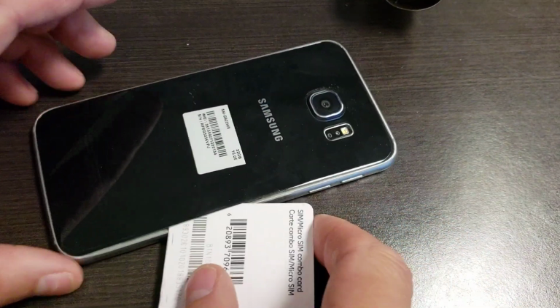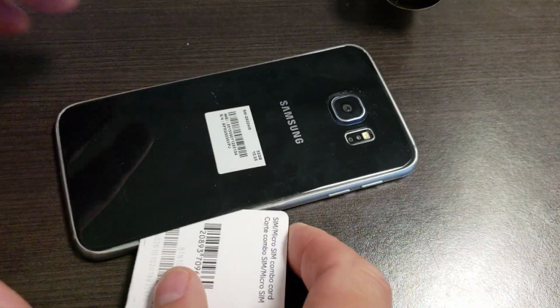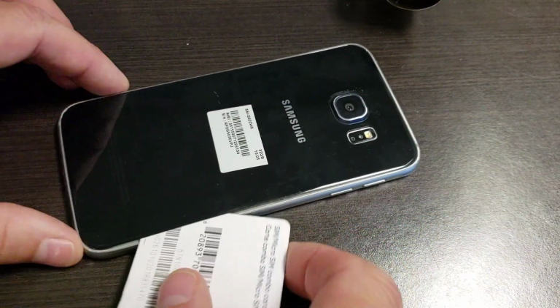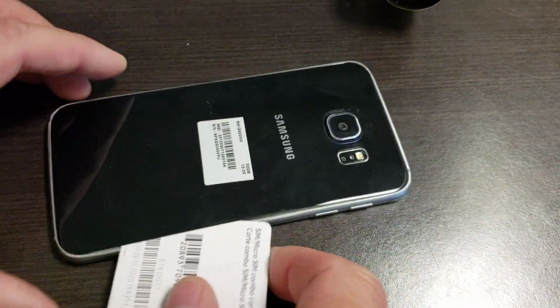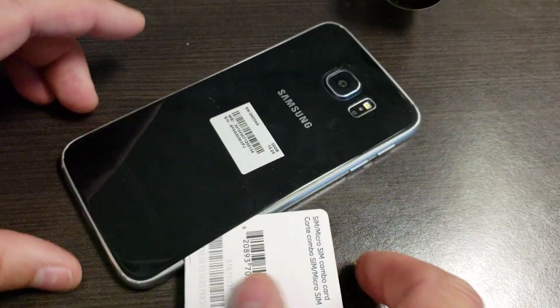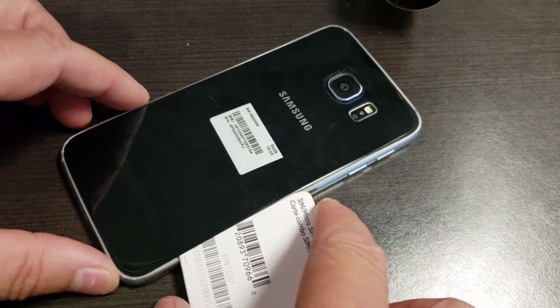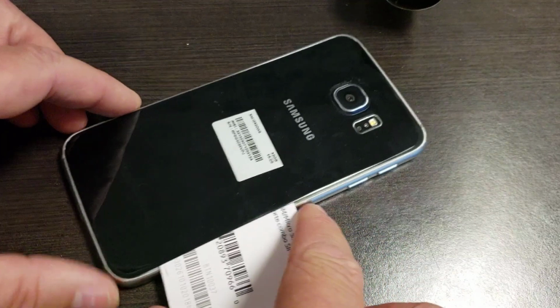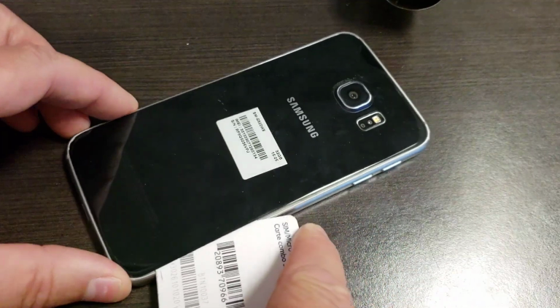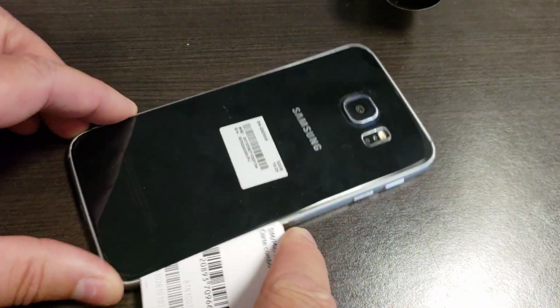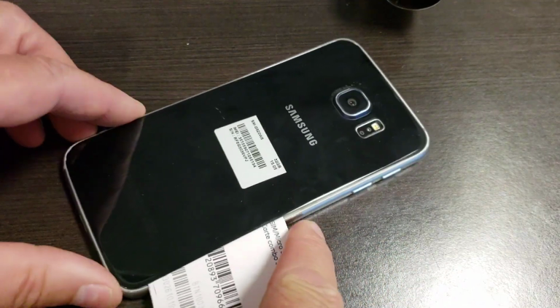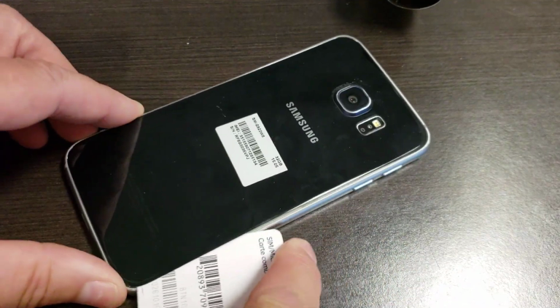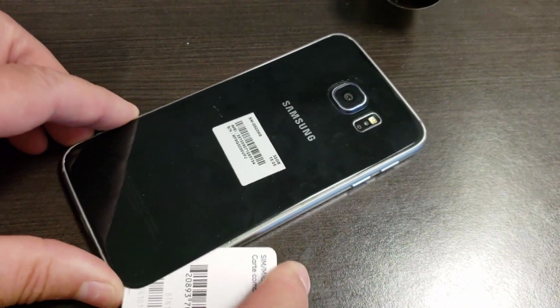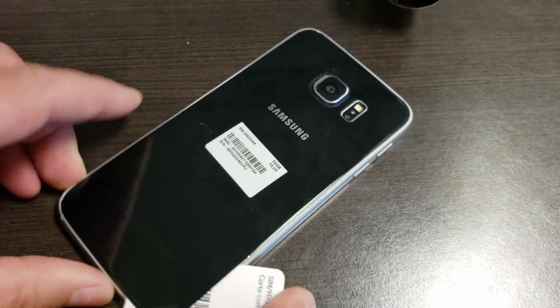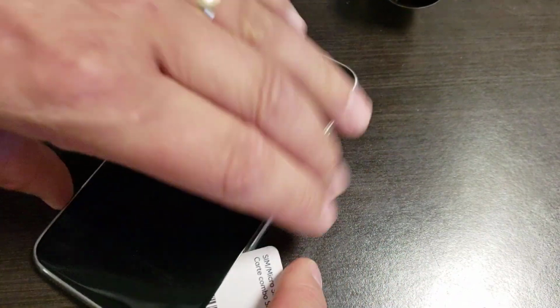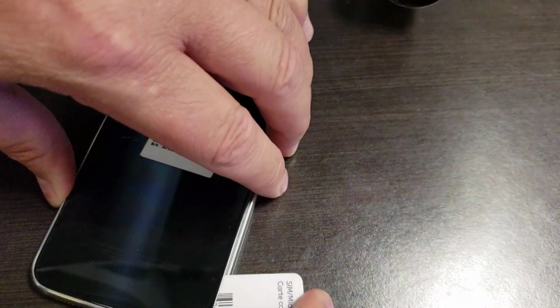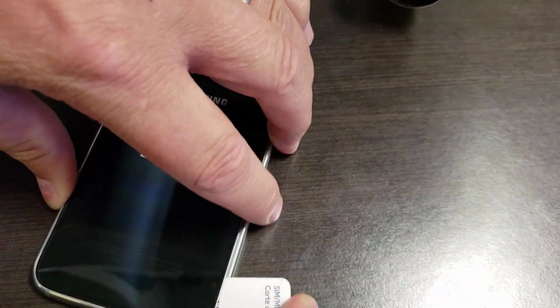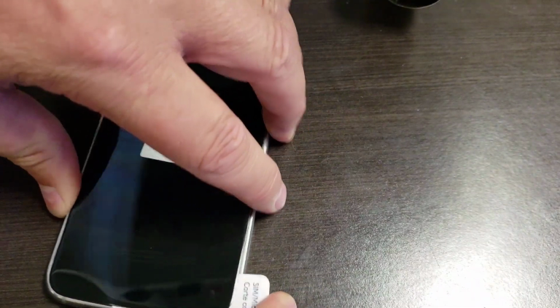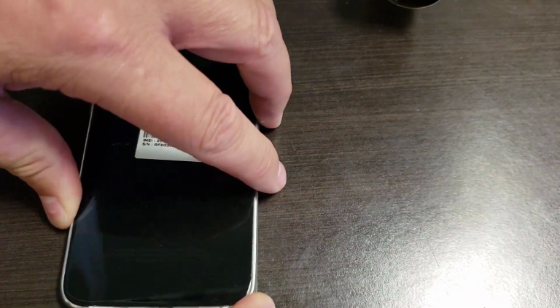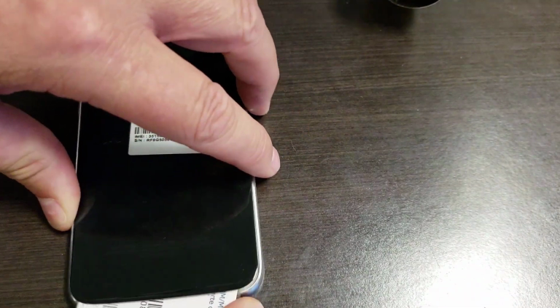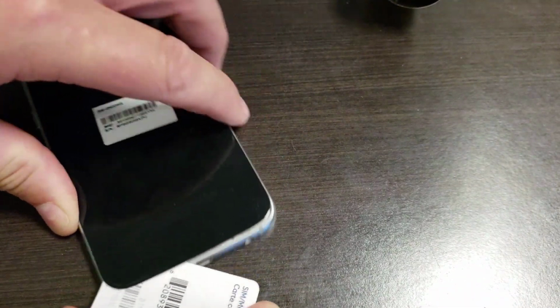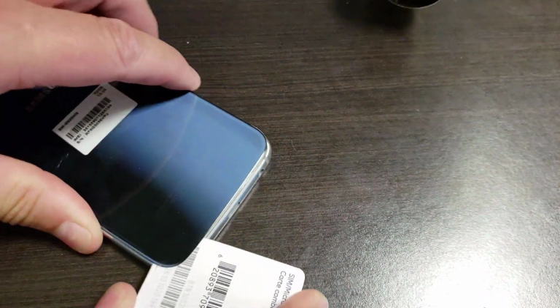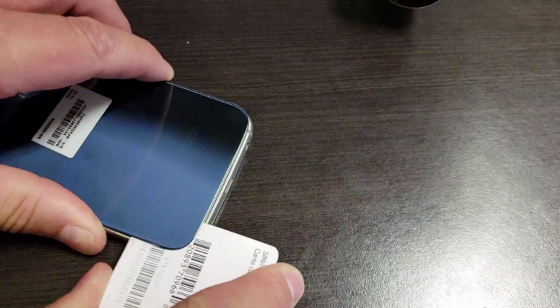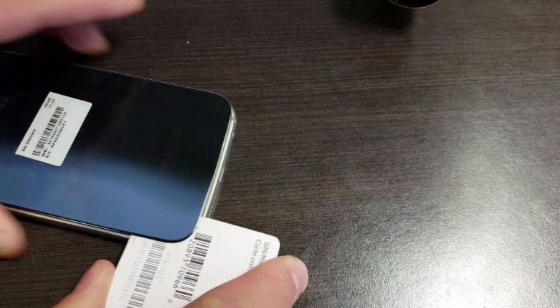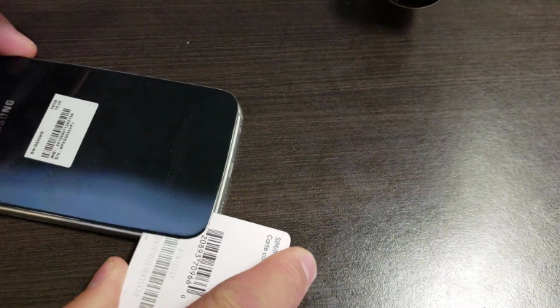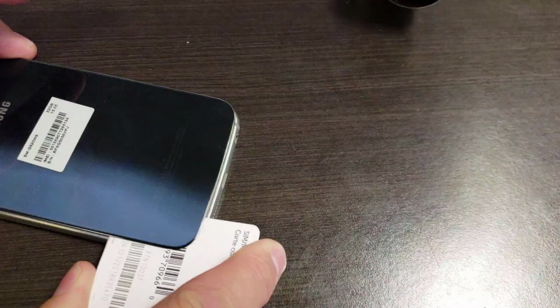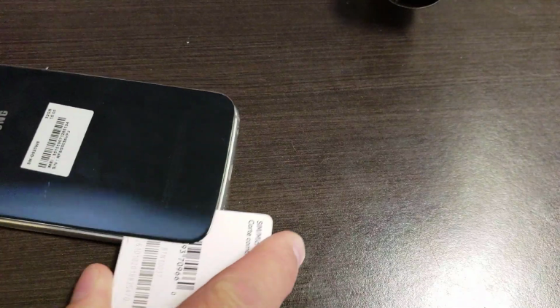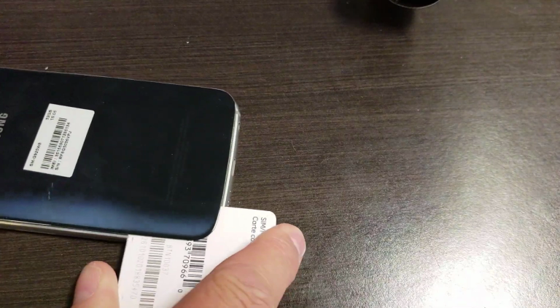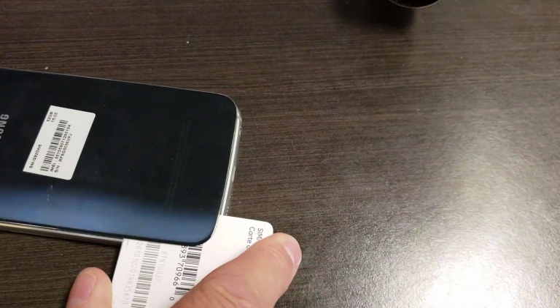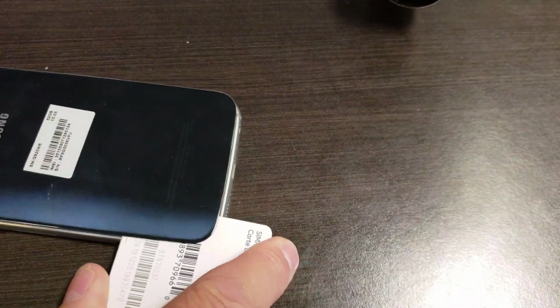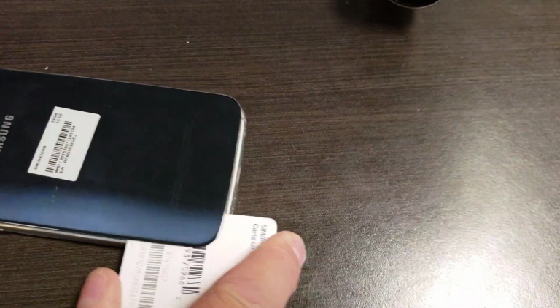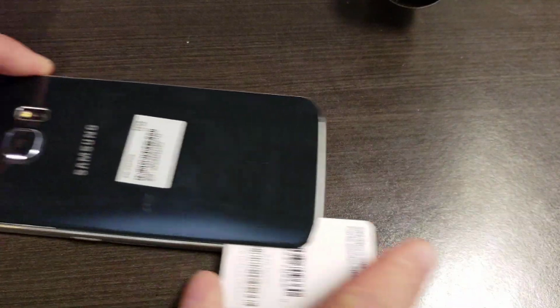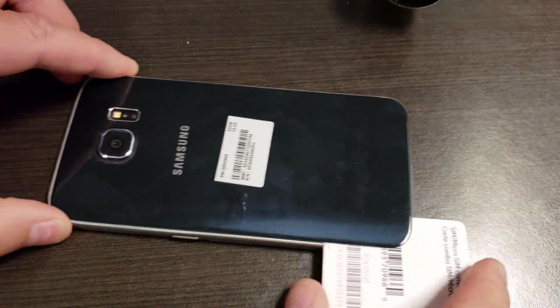So I'm just going to slide around, and you can hear — oh yeah — you can hear that adhesive just coming off nicely. Beautiful. So it's a little stiff there.